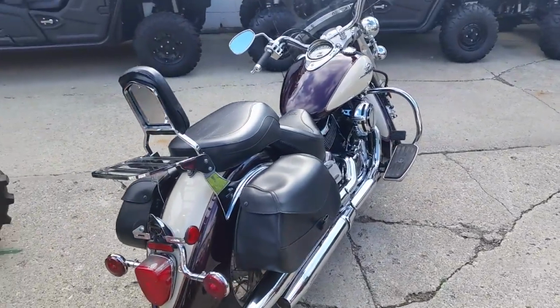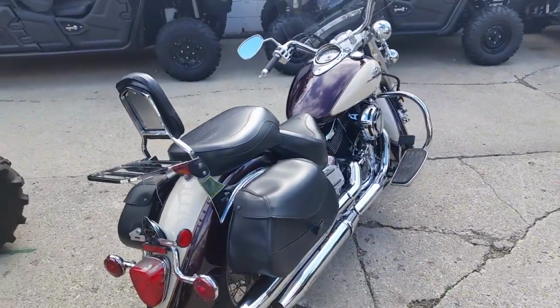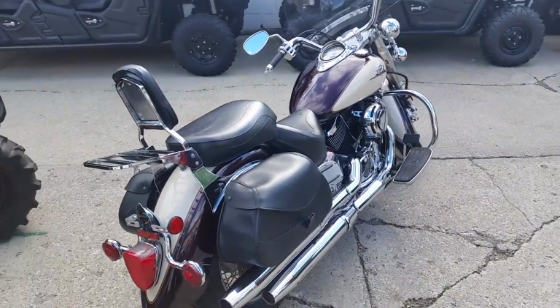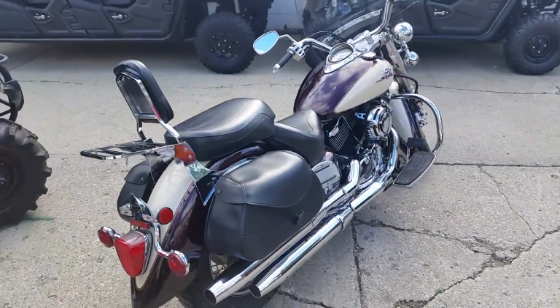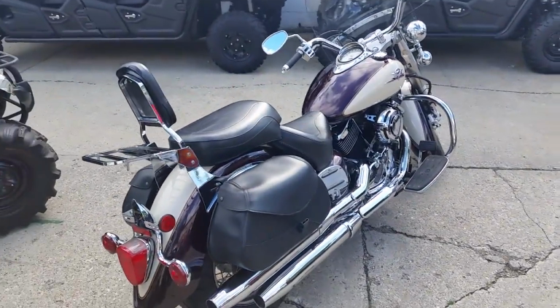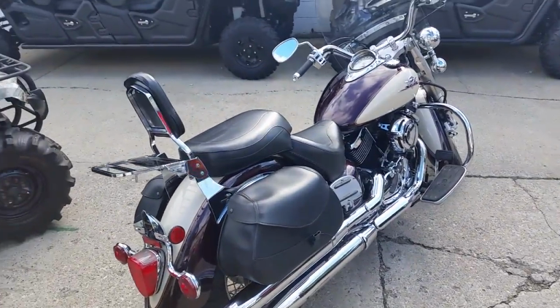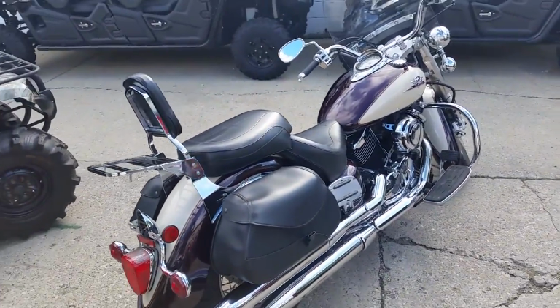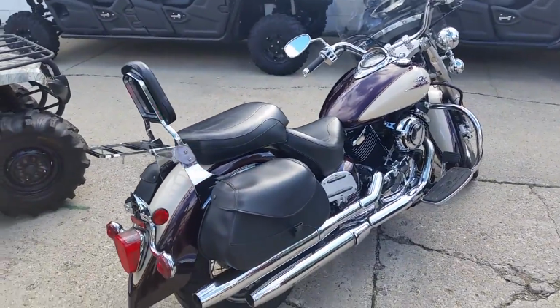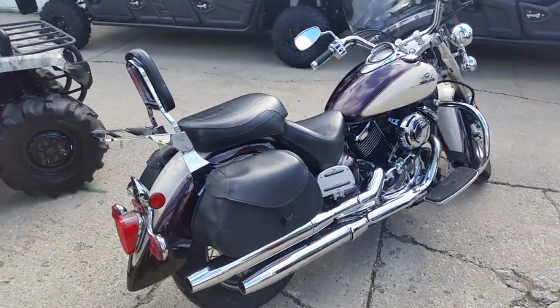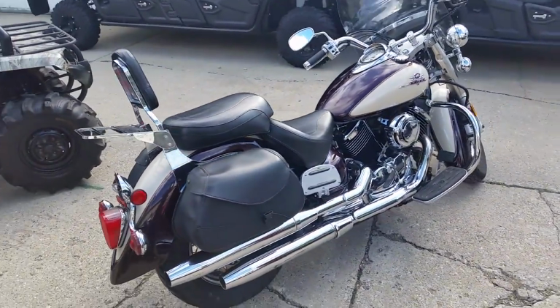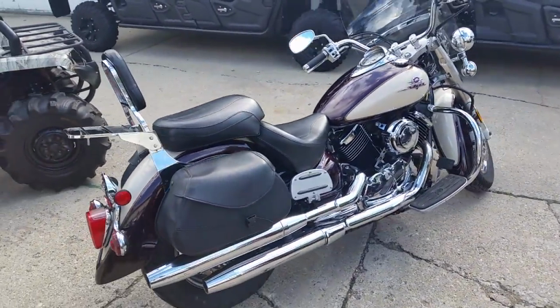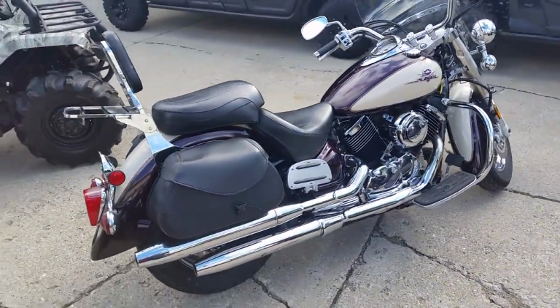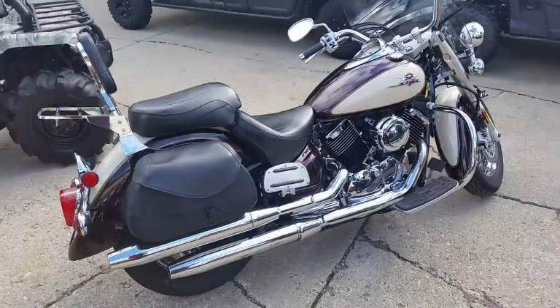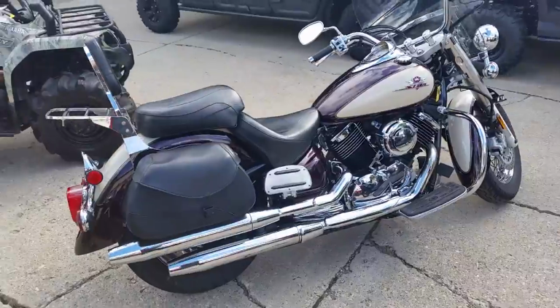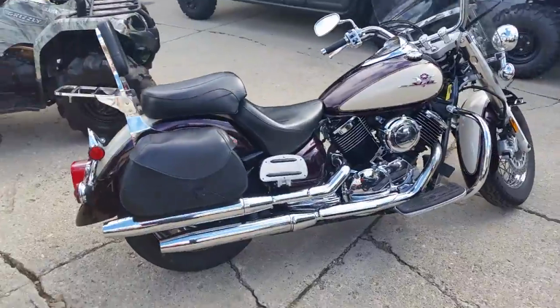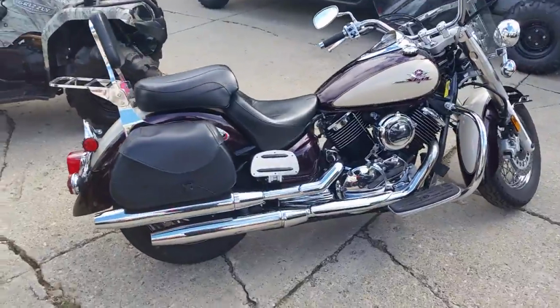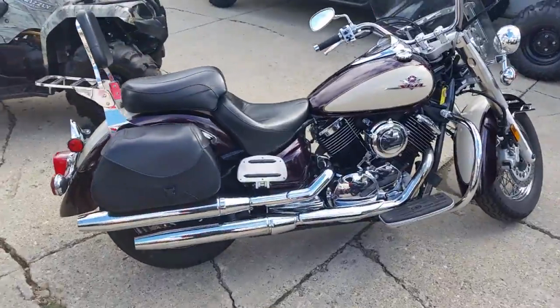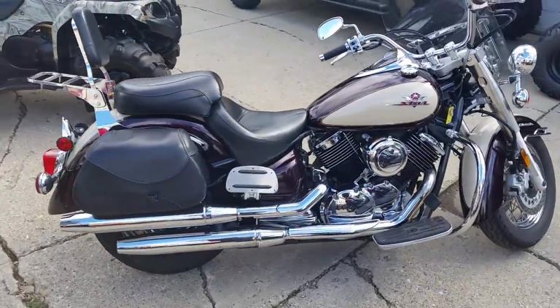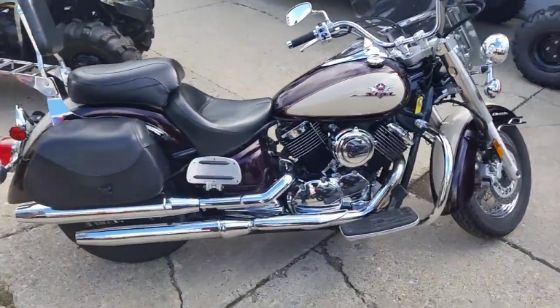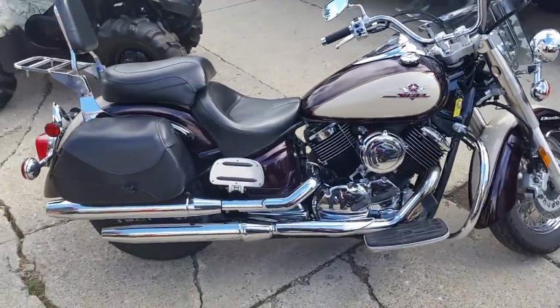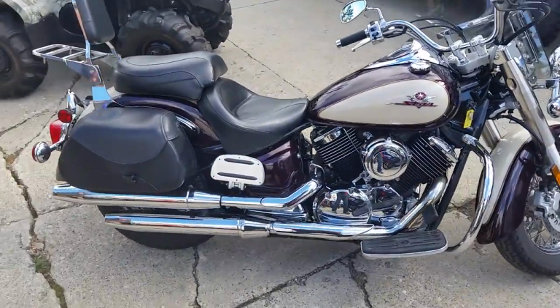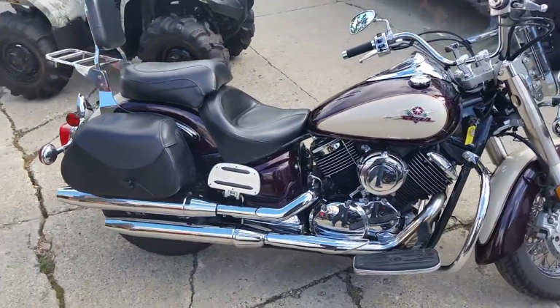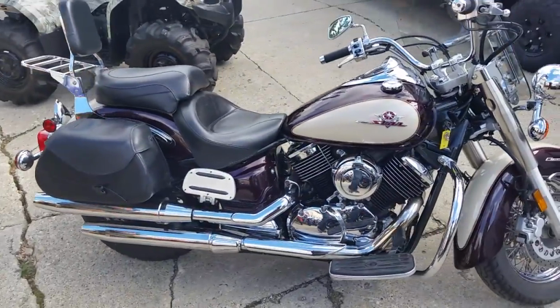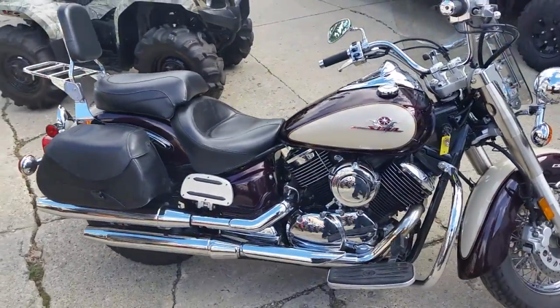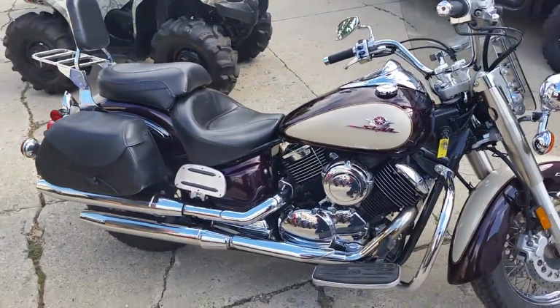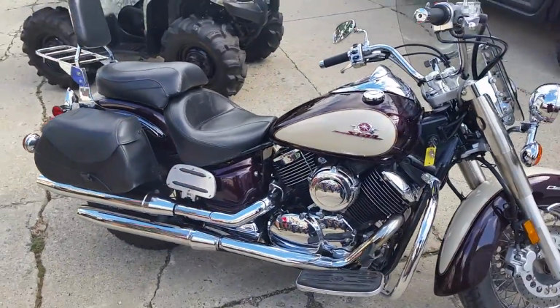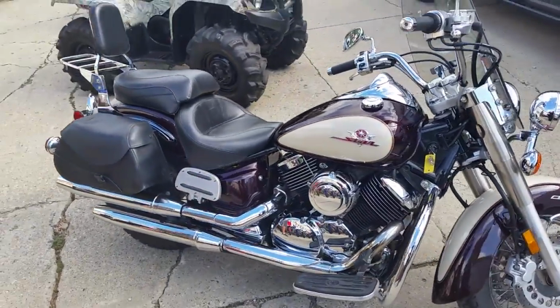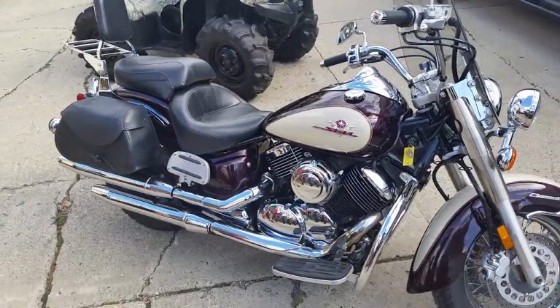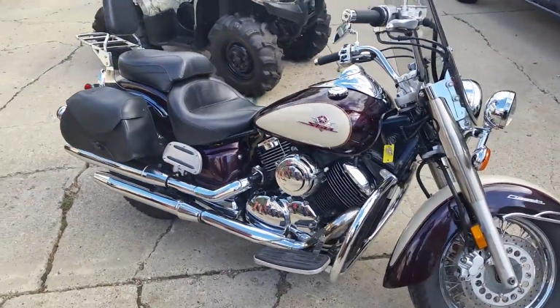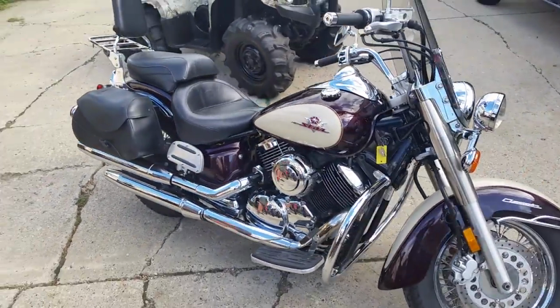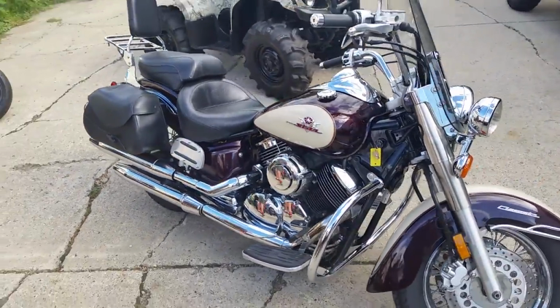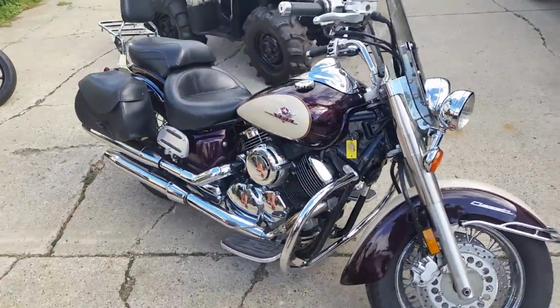Windshield, saddlebags, backrest, luggage rack, floorboards, engine guards, highway lights, Mustang seat, and tons of chrome.